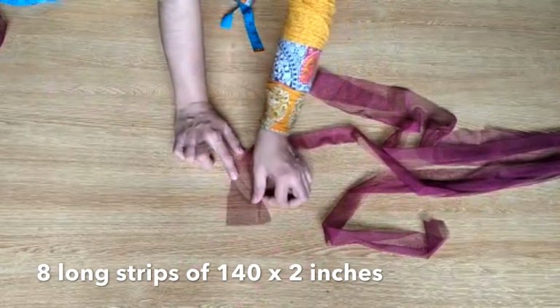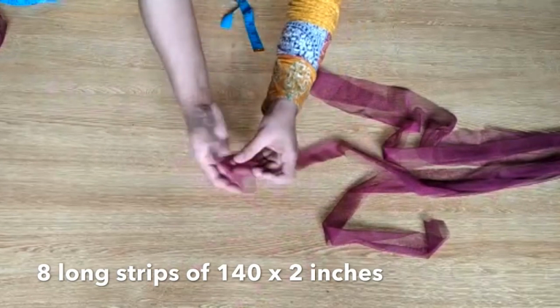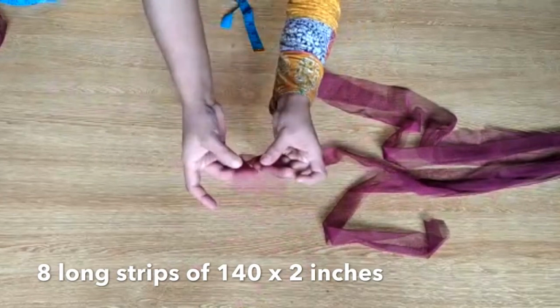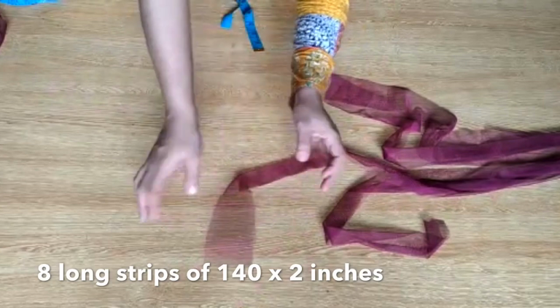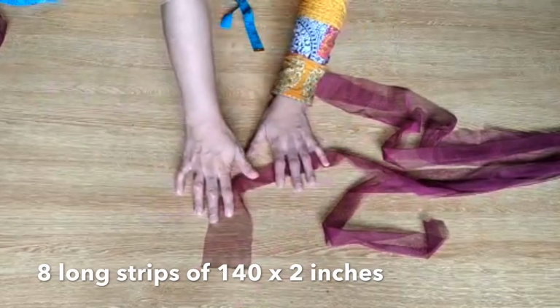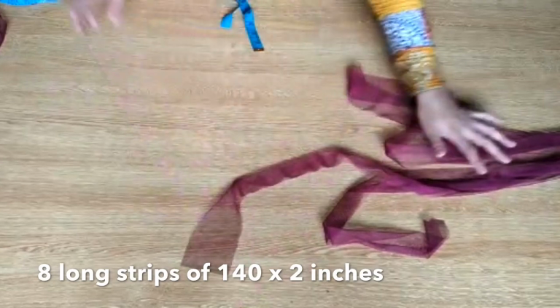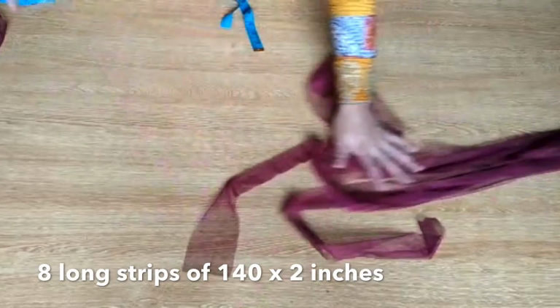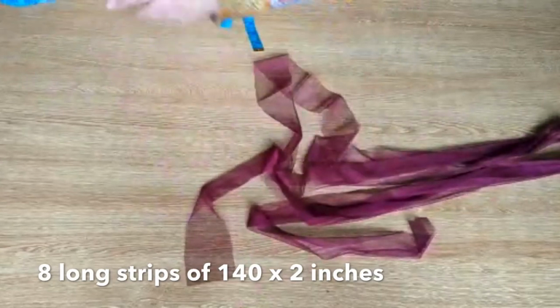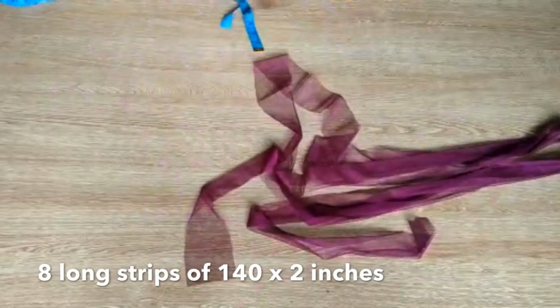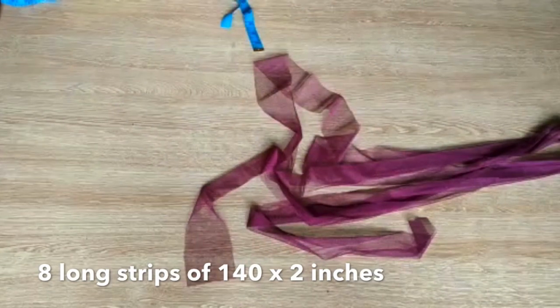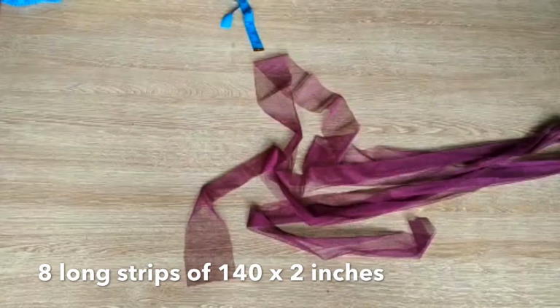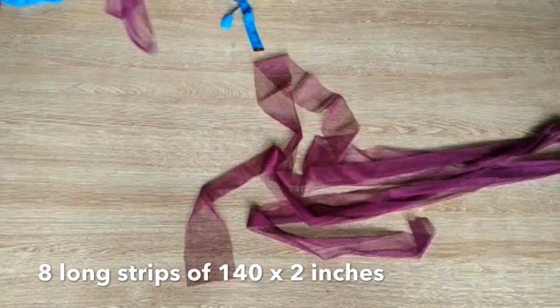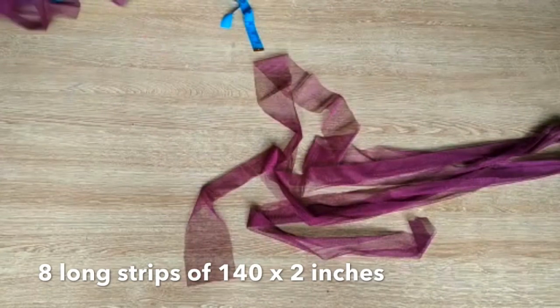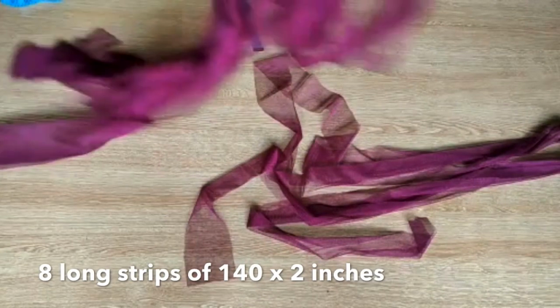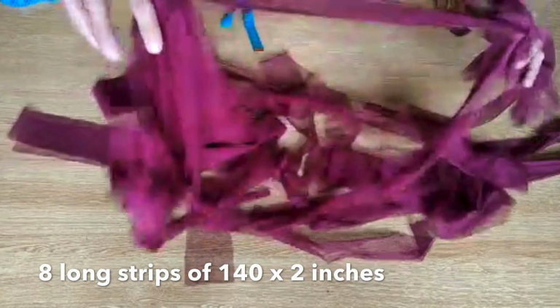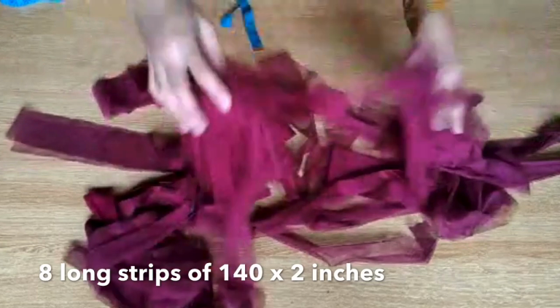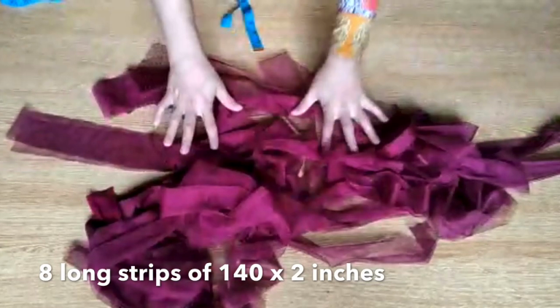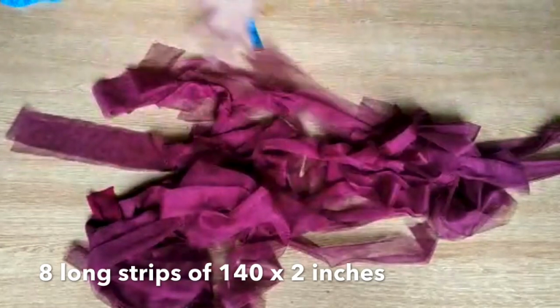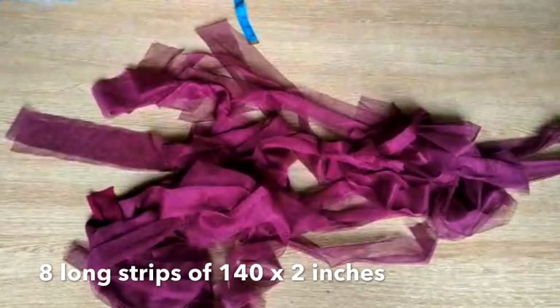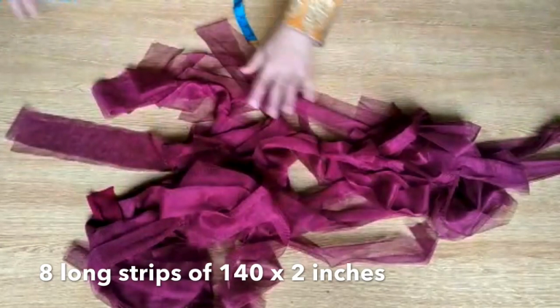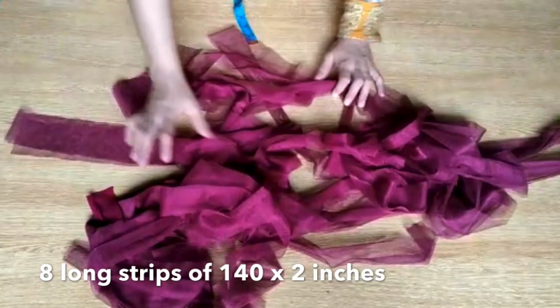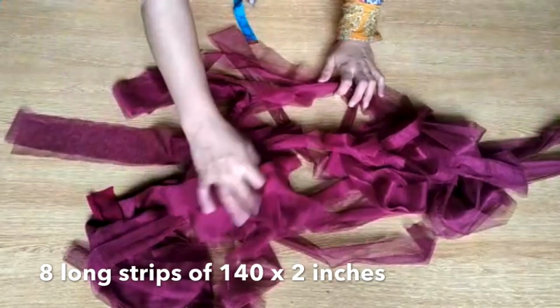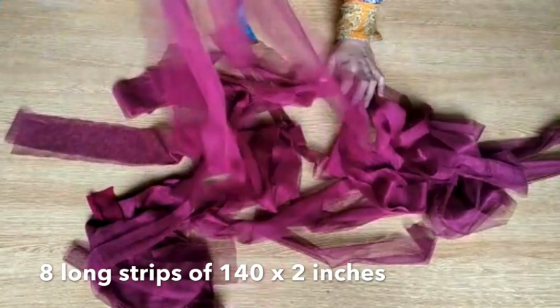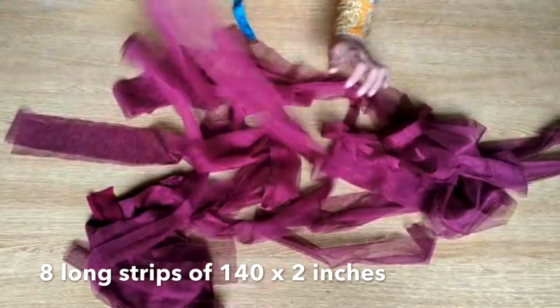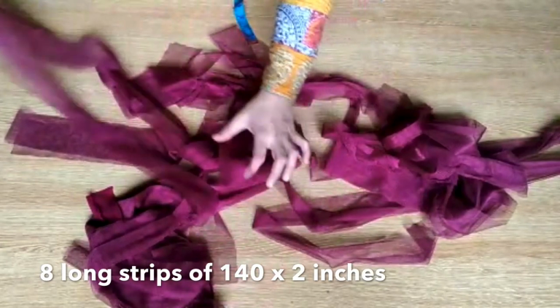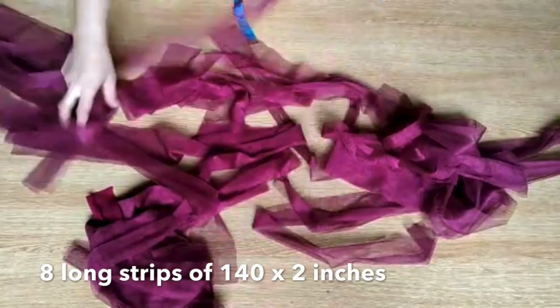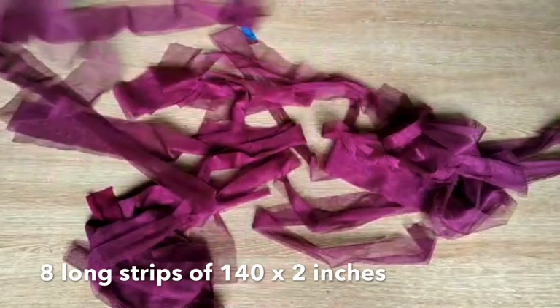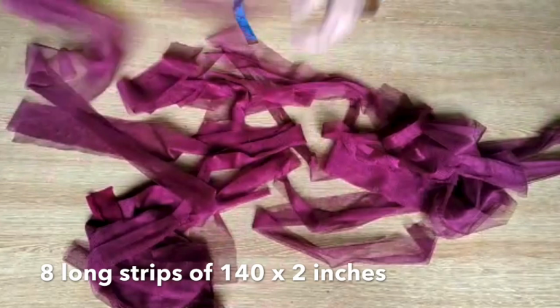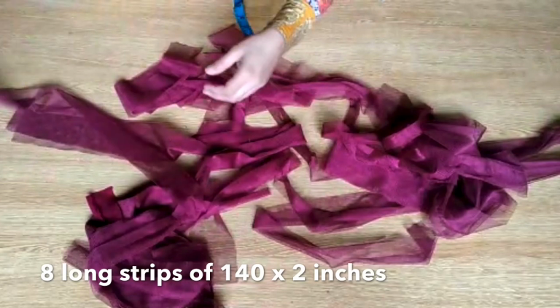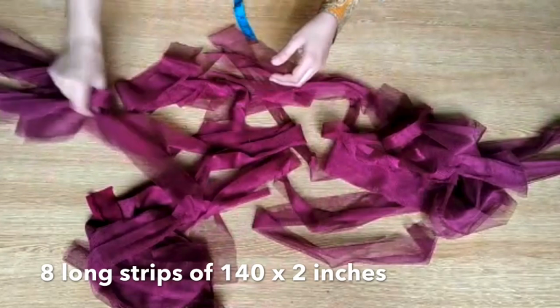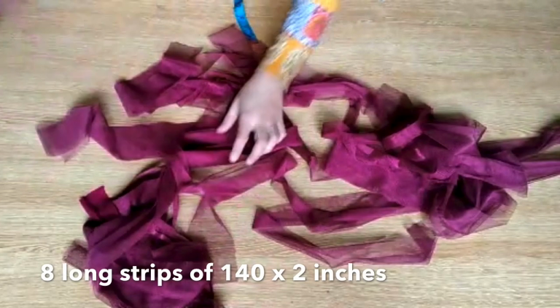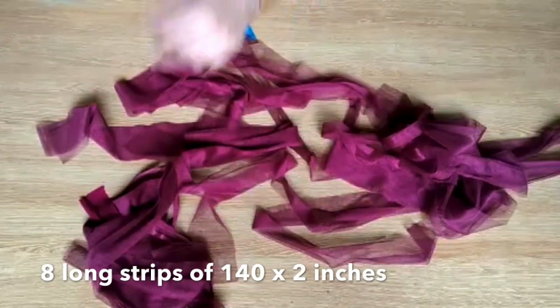We have to put these strips underneath the frock. It will show underneath and we'll work on it. First we'll do the decorative work, then after we stitch the main frock we'll stitch it all together.